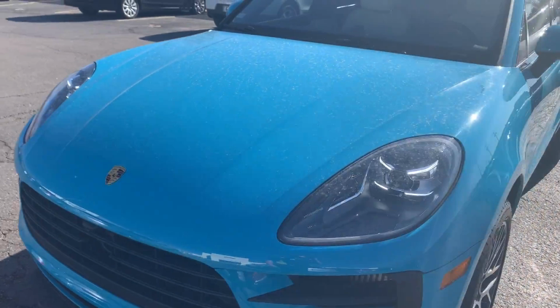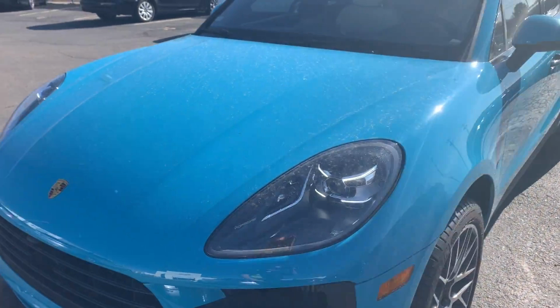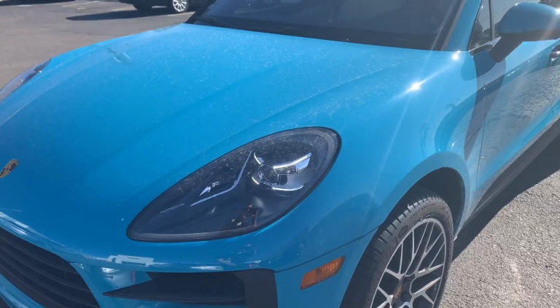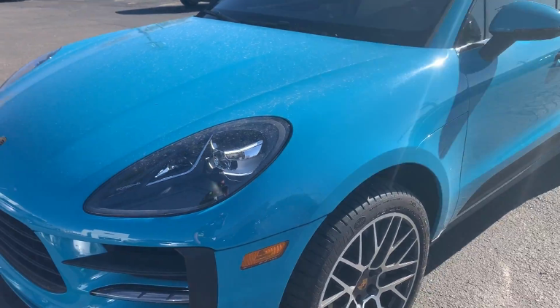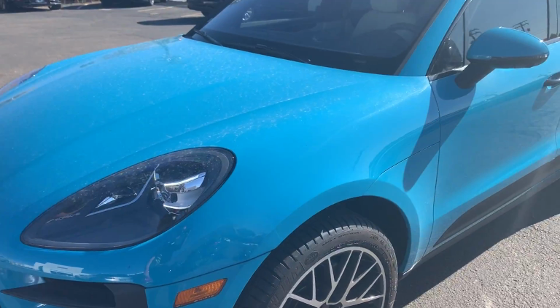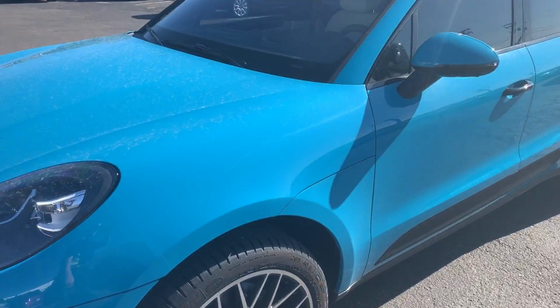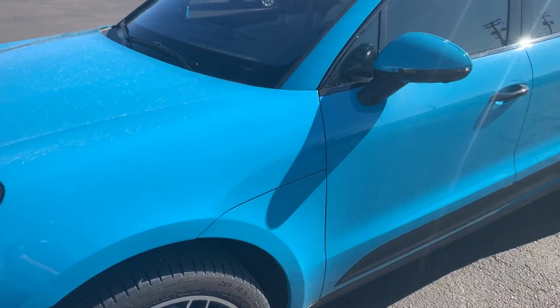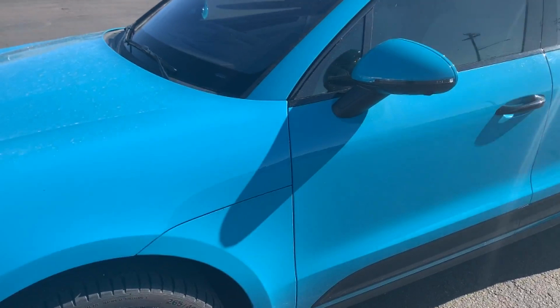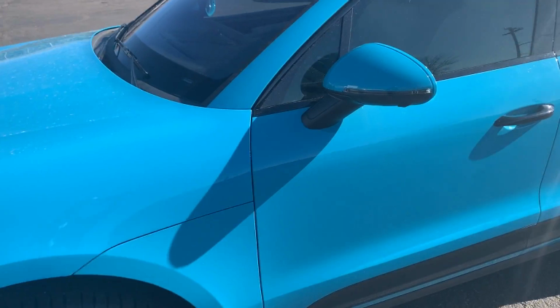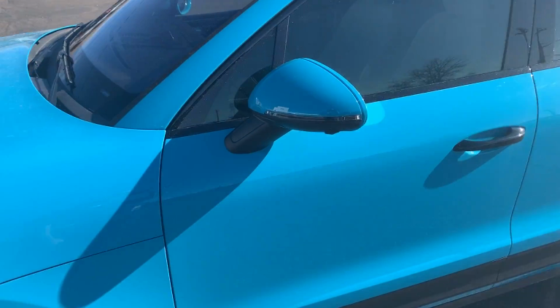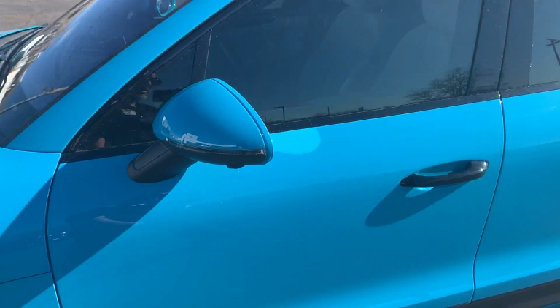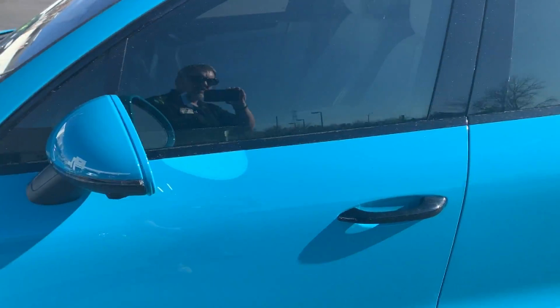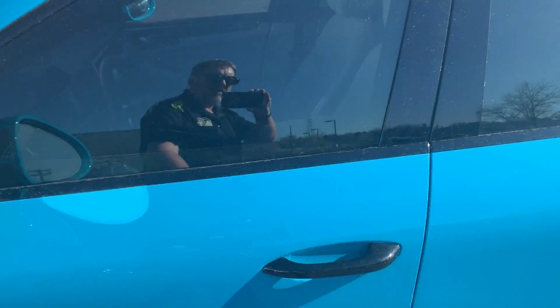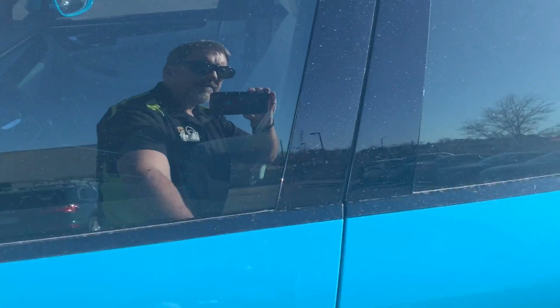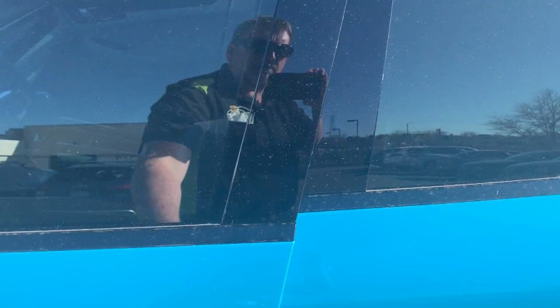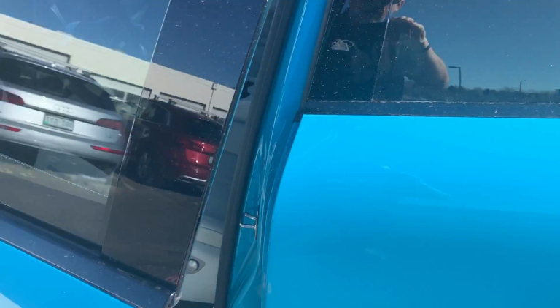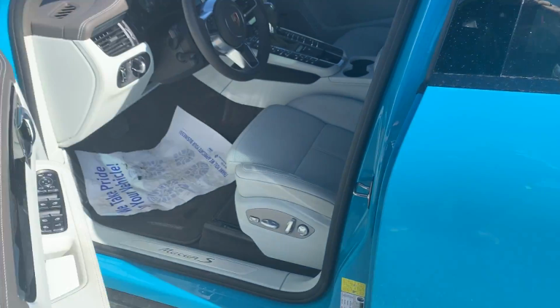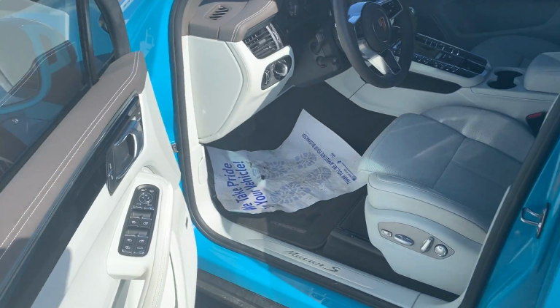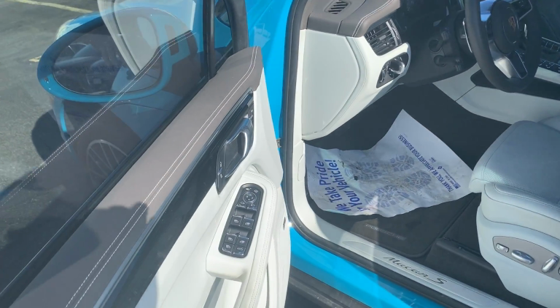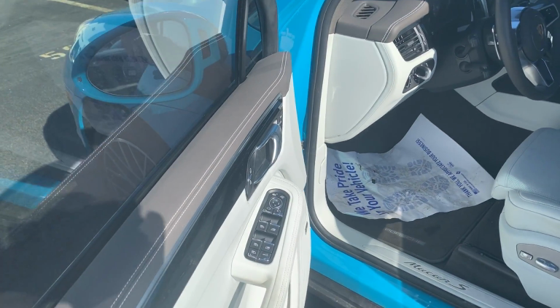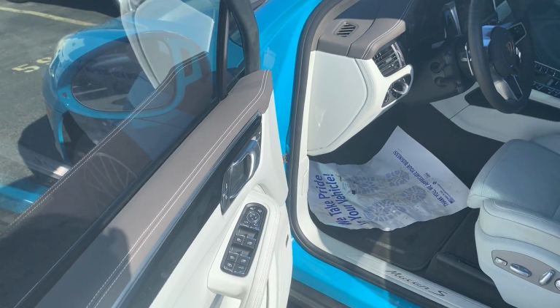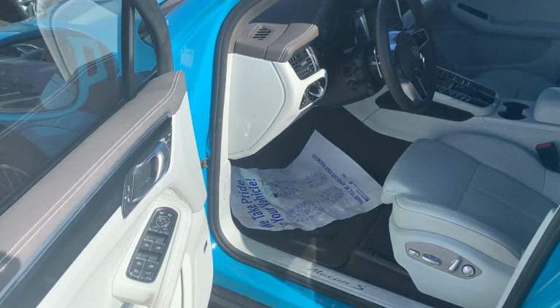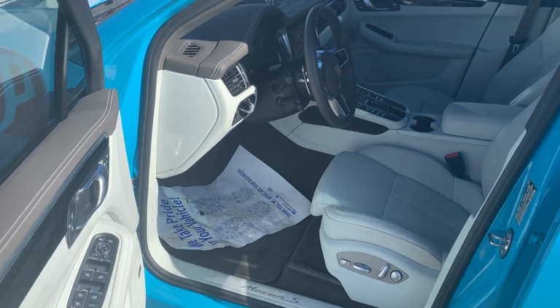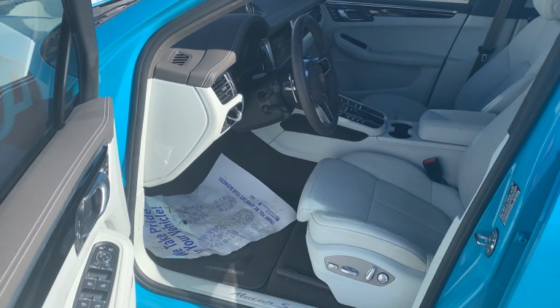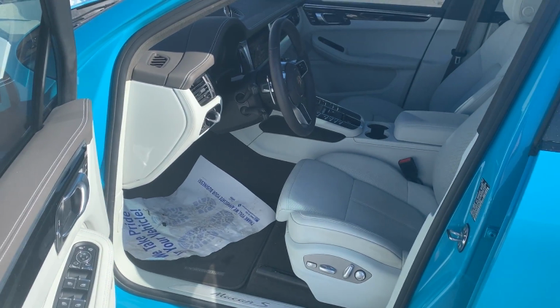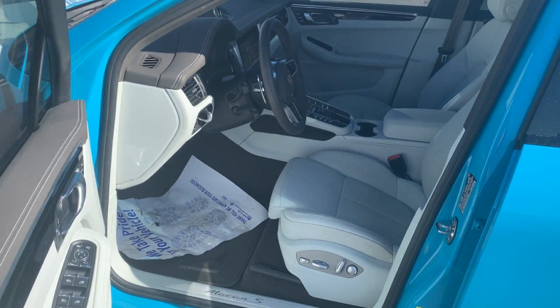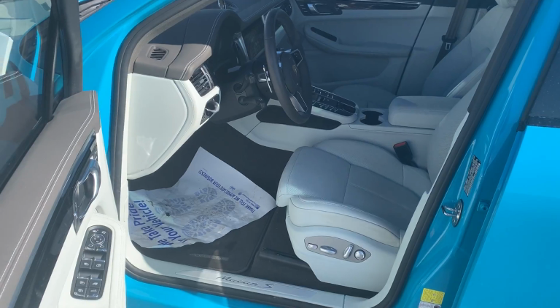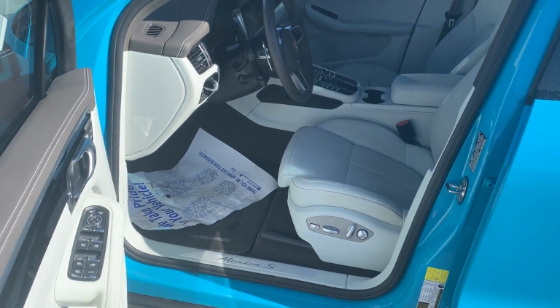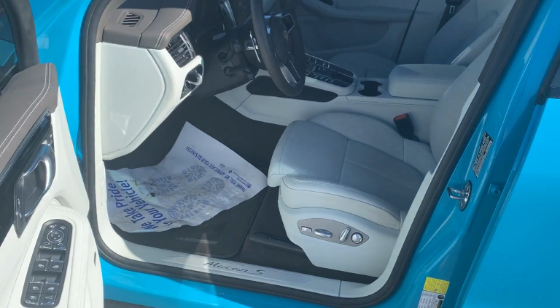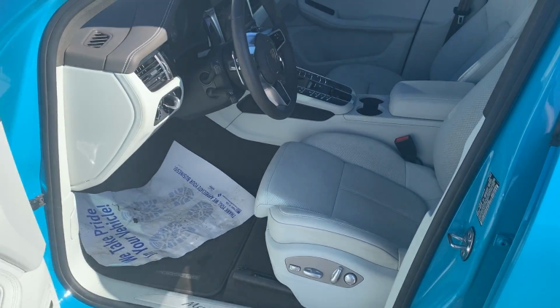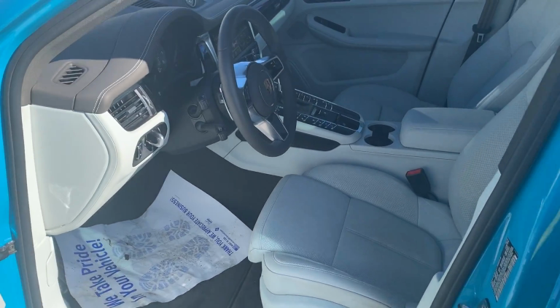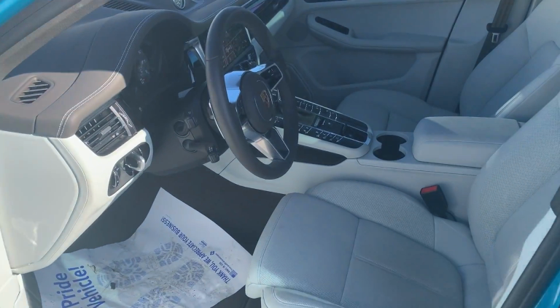And one of the best things is I love this interior. This is the Agate with Pebble interior — very elegant.